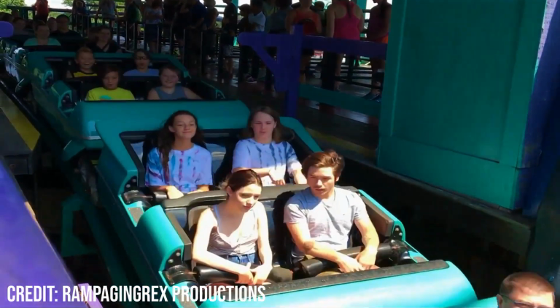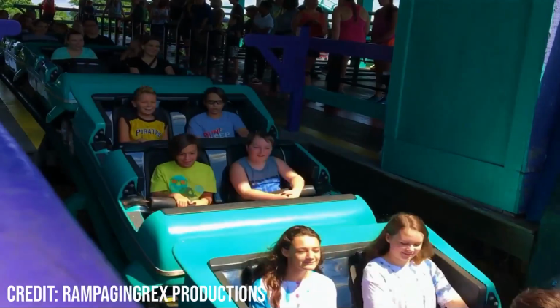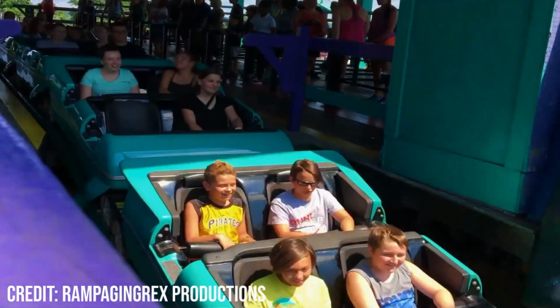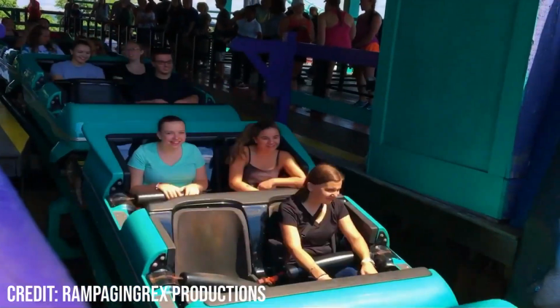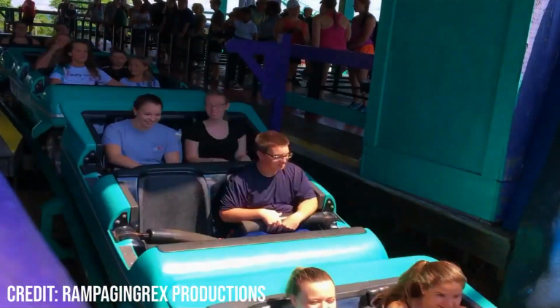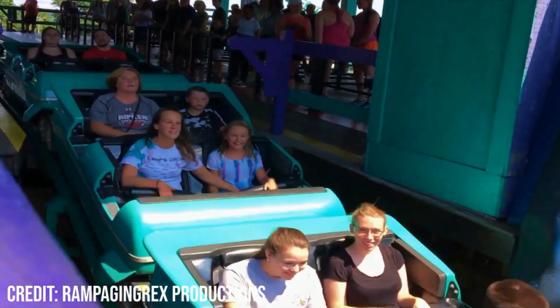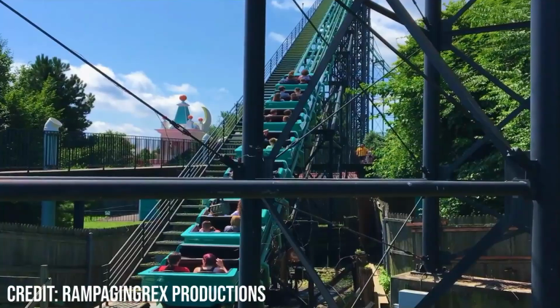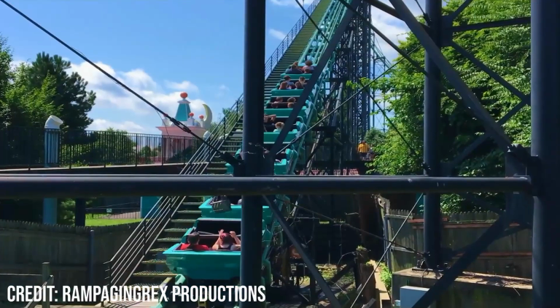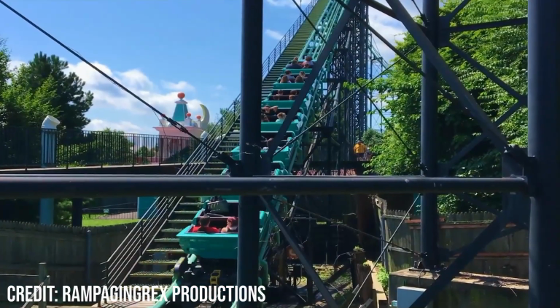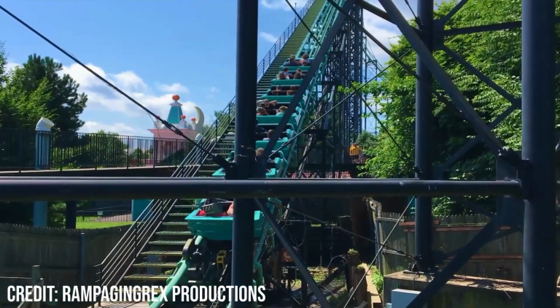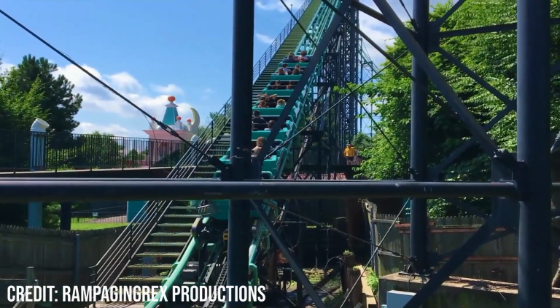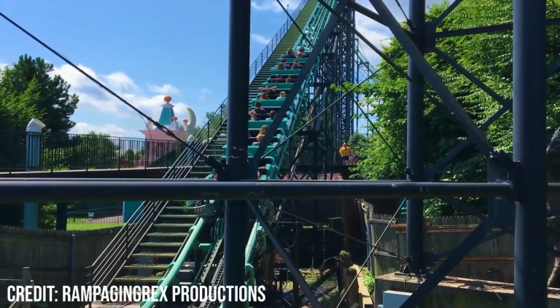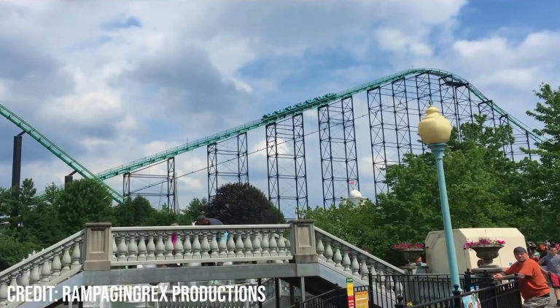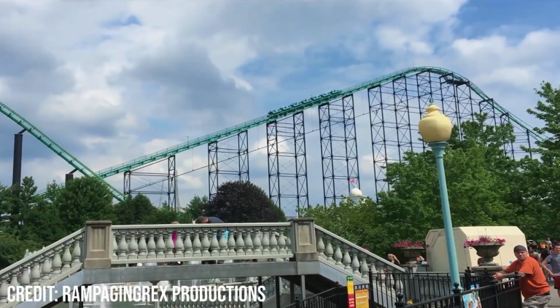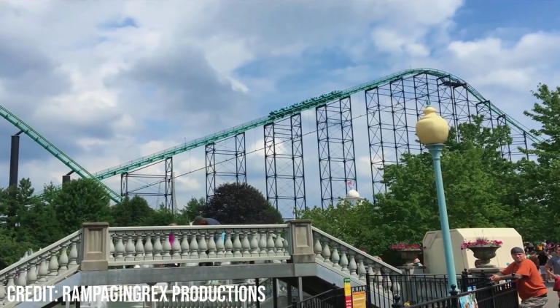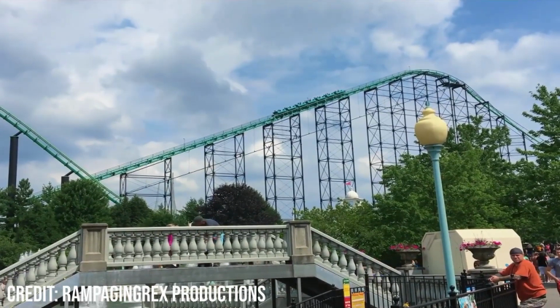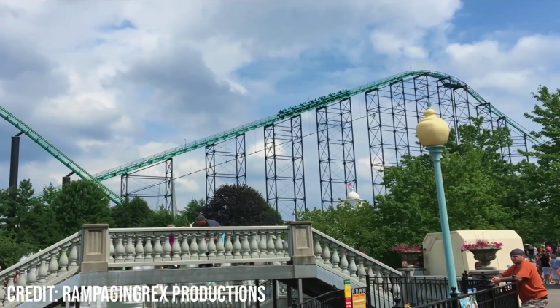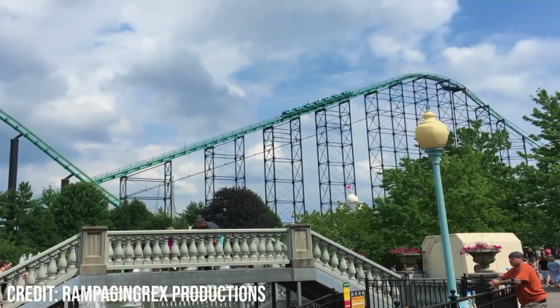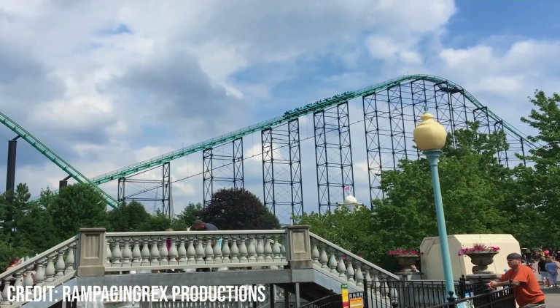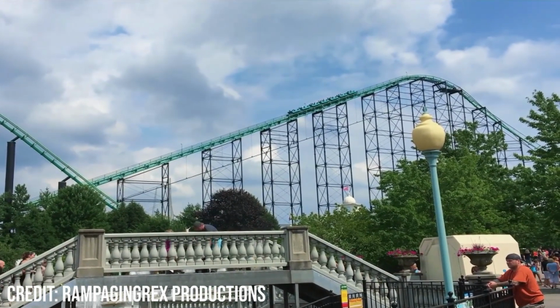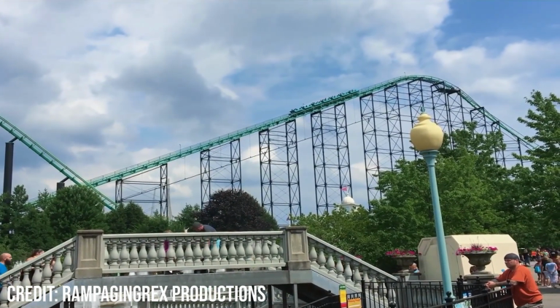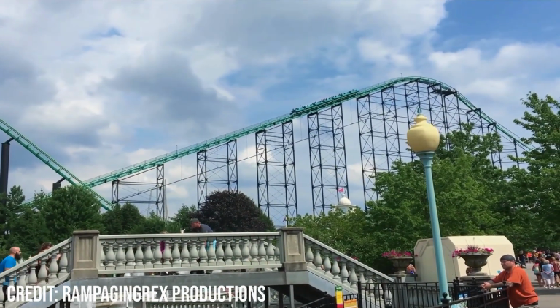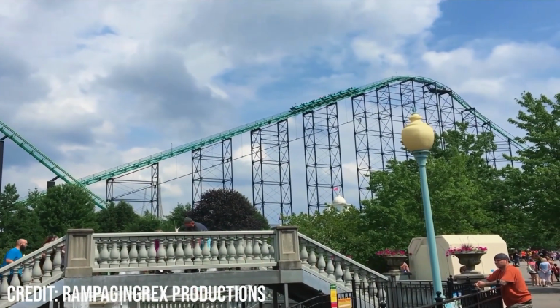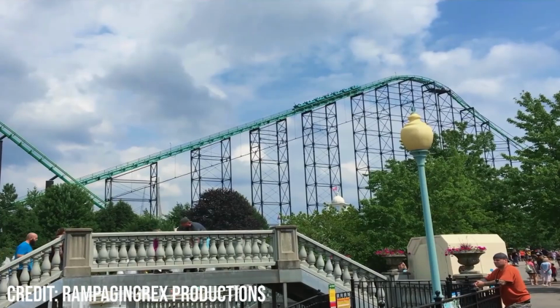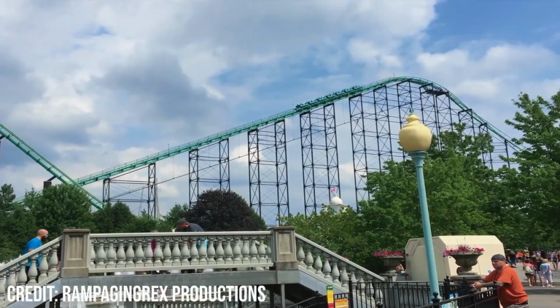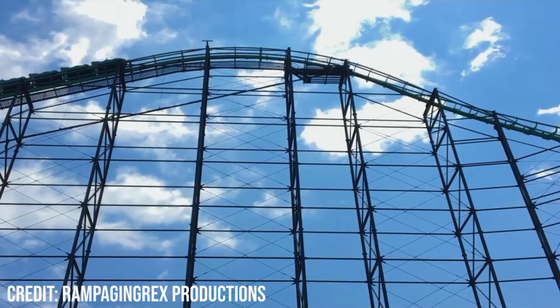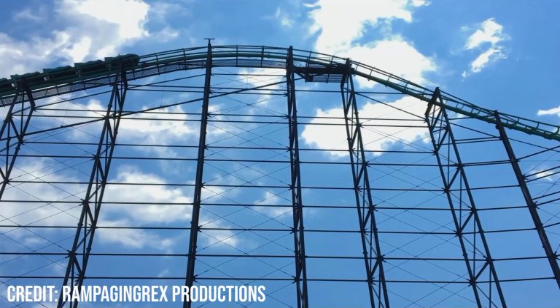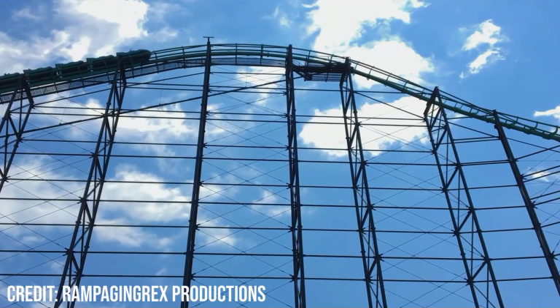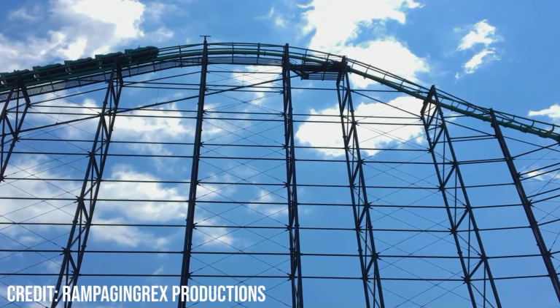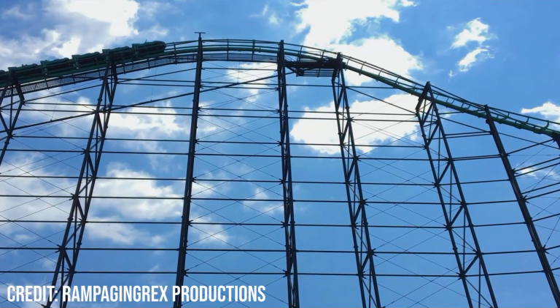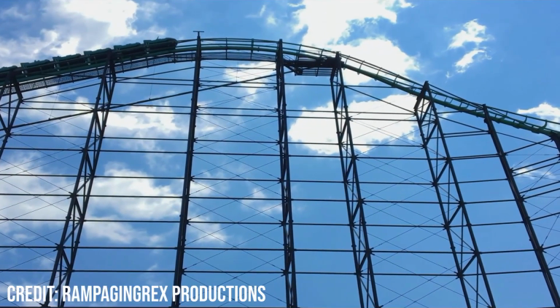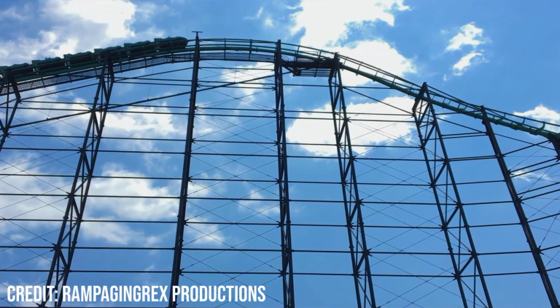After the train dispatches out of the station, it dips down and makes a small turn to the right before heading up the 160-foot lift hill. The train travels up the lift hill fairly slow, giving you time to absorb the great view of the surrounding park. Unfortunately, the lift hill faces away from the ravine, which I think is a missed opportunity because you can get amazing views with the river below.